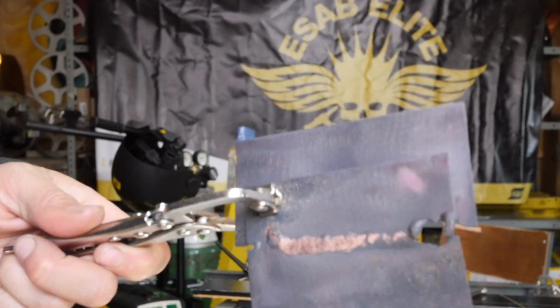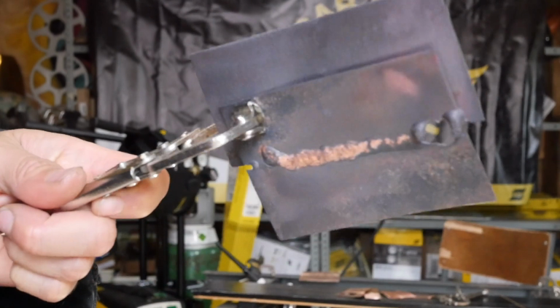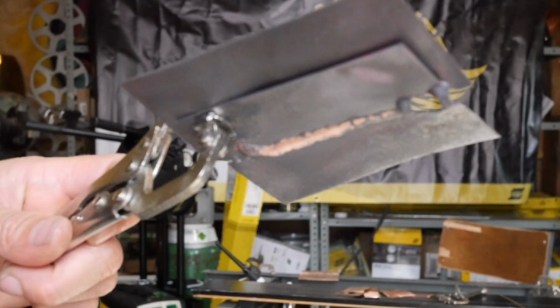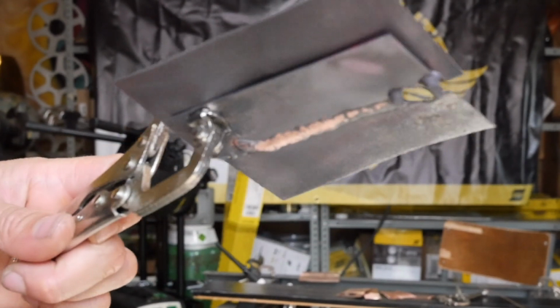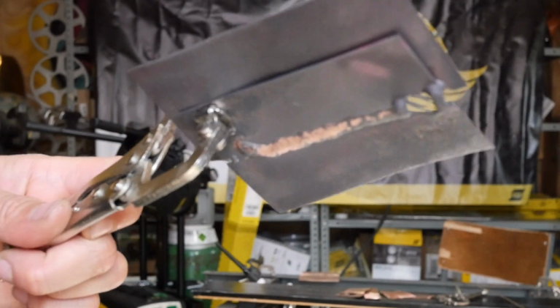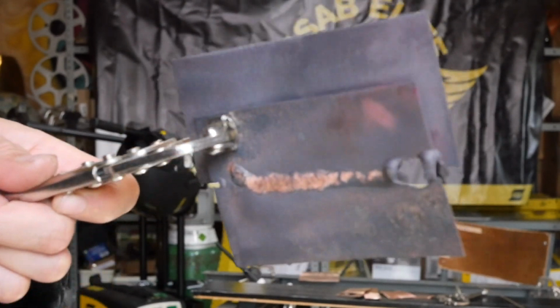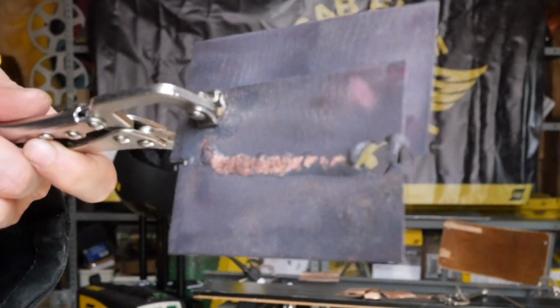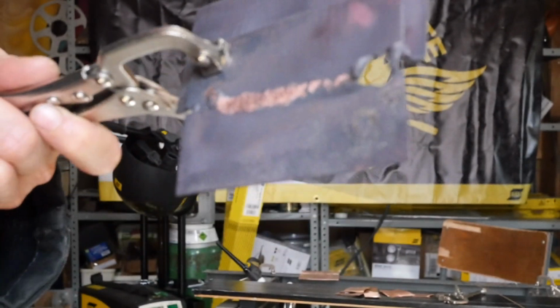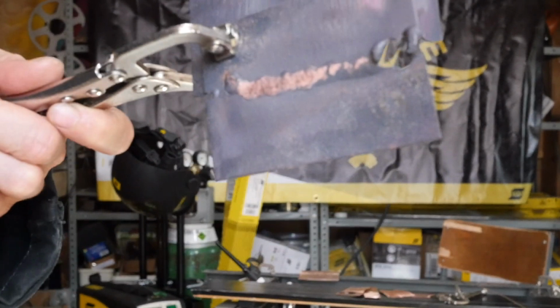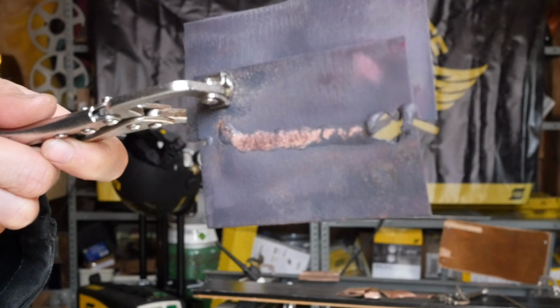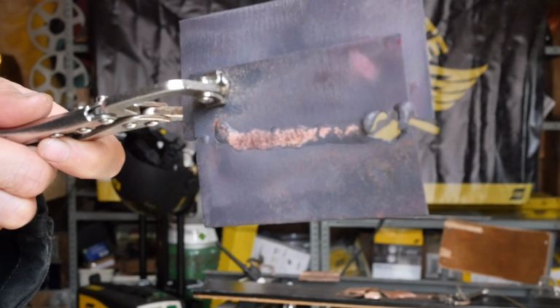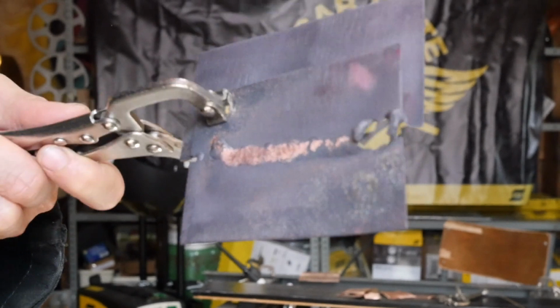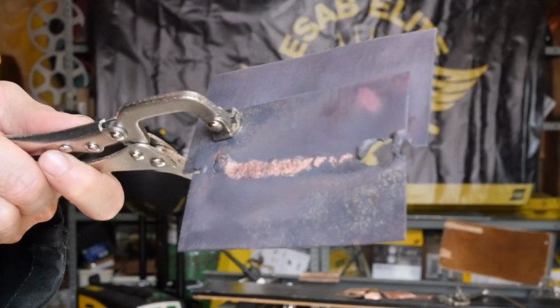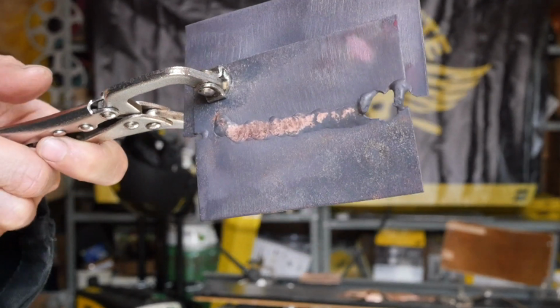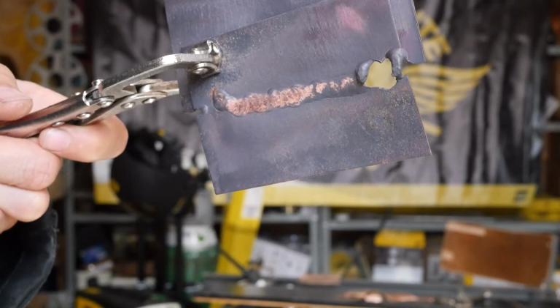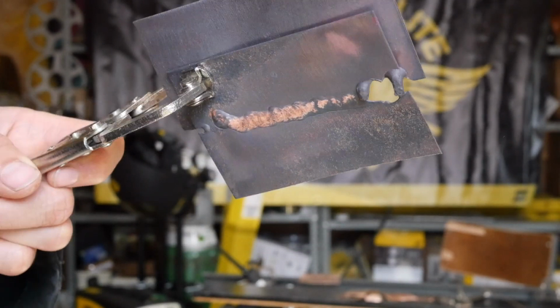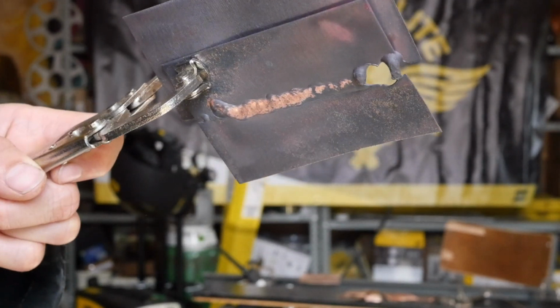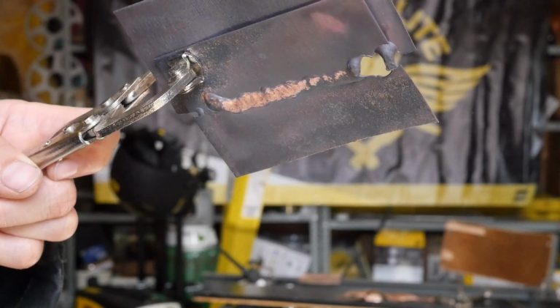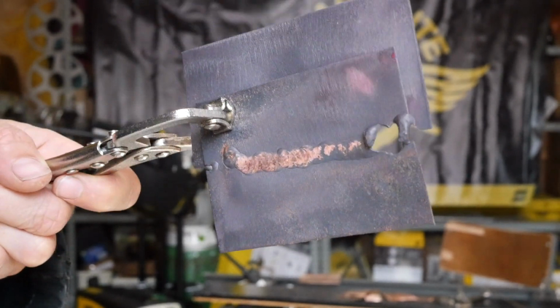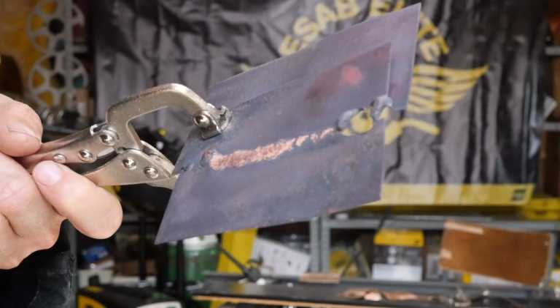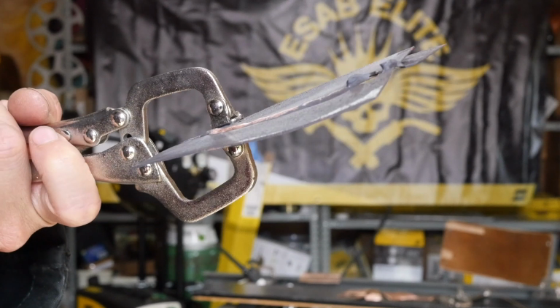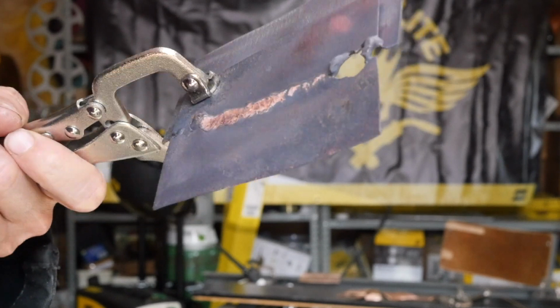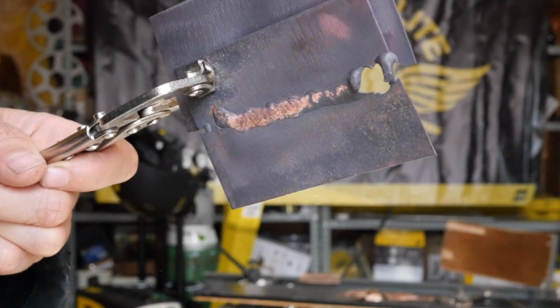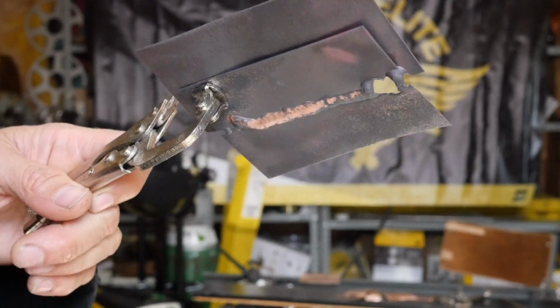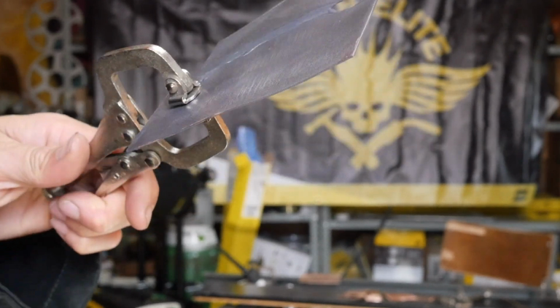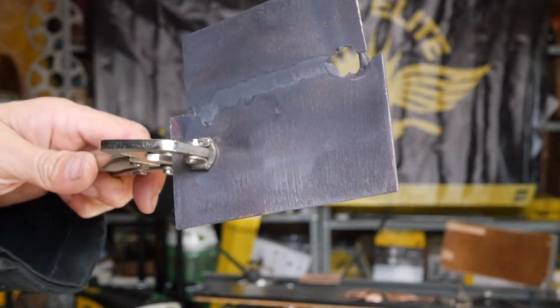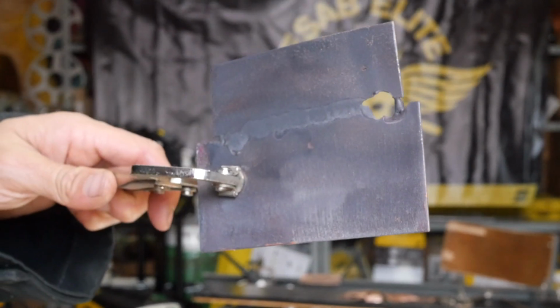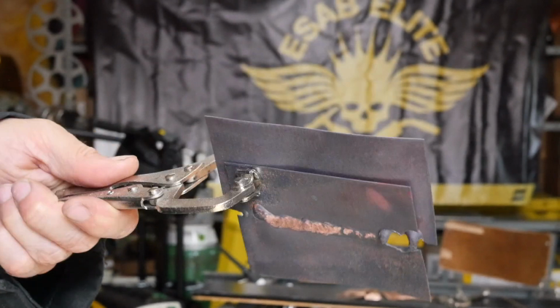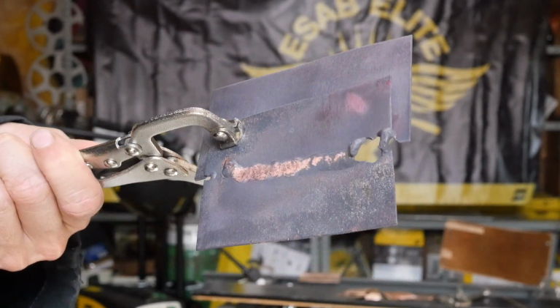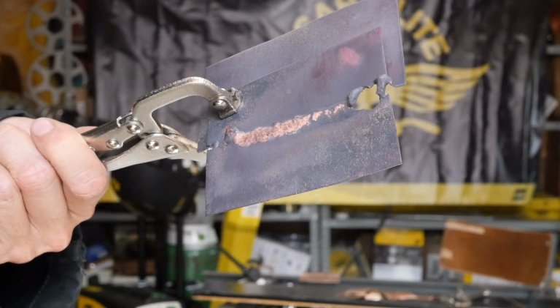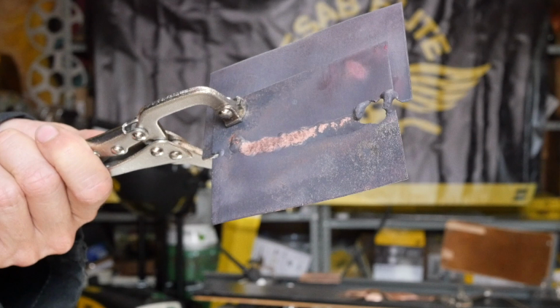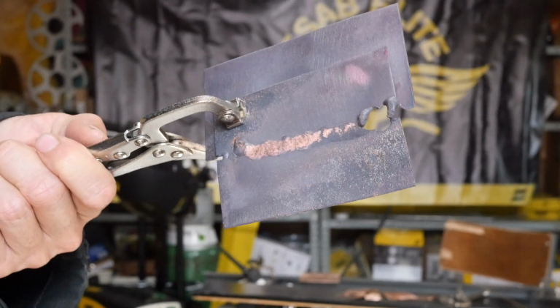I'm also using argon as I don't have helium here, which is better for welding copper. I don't think it's too bad at all for a first ever weld of extremely thin sheet copper. Anyway, how do you learn? By making loads of mistakes and burning holes and stuff.